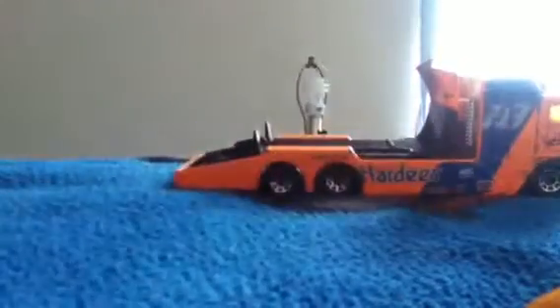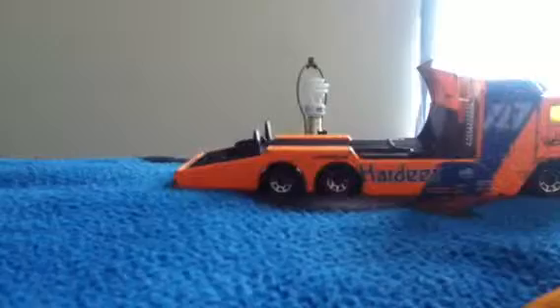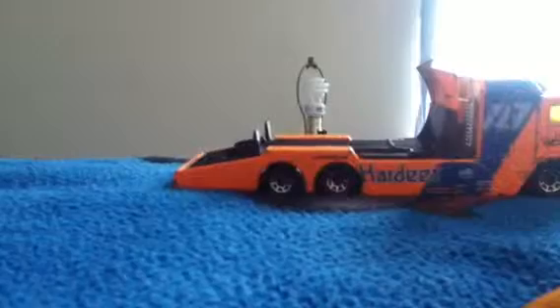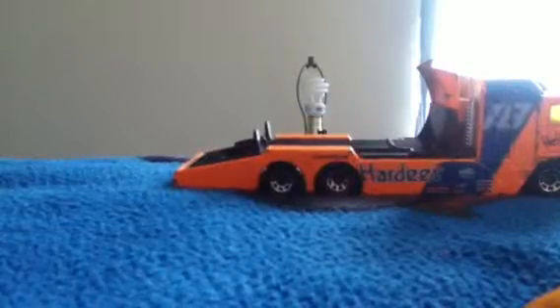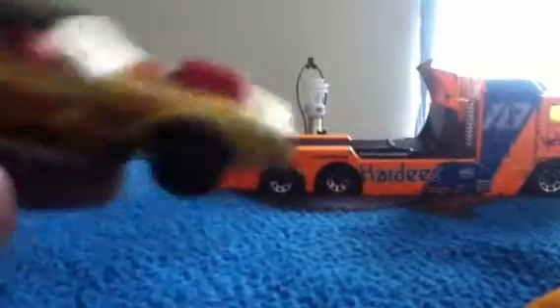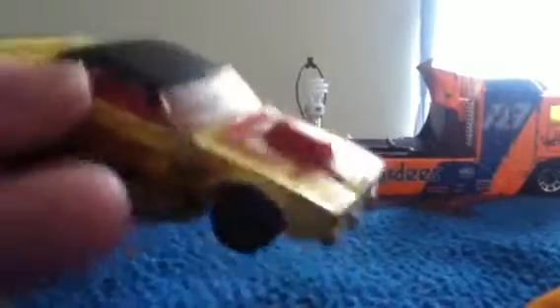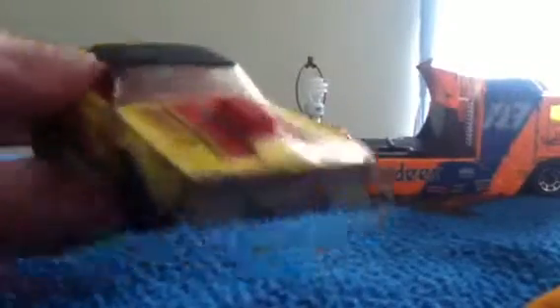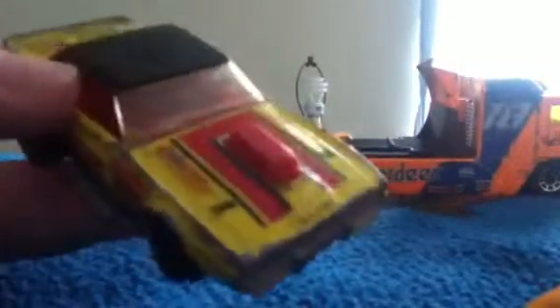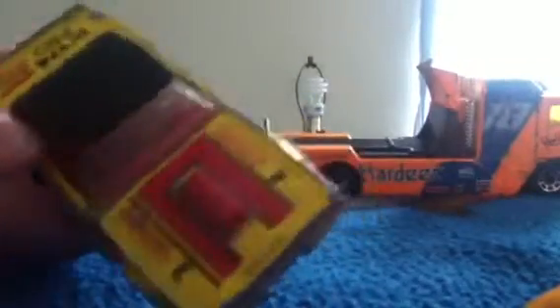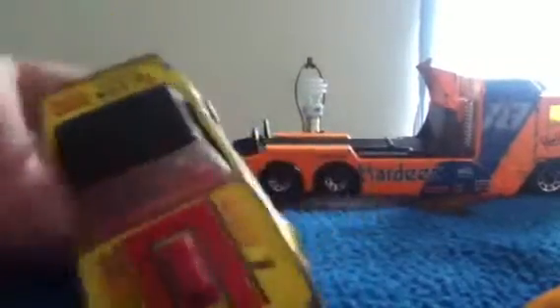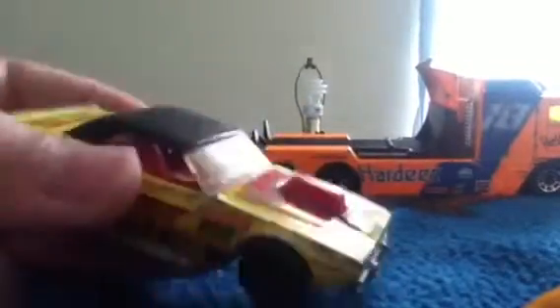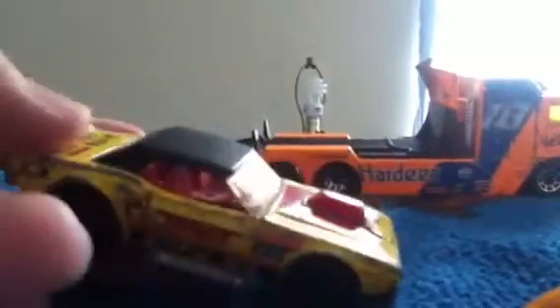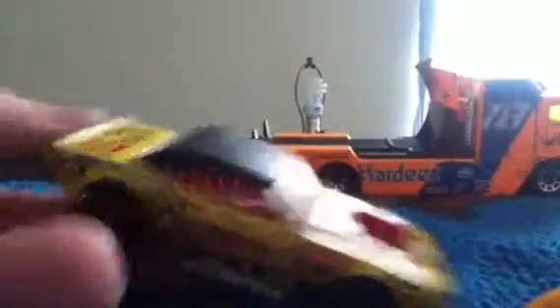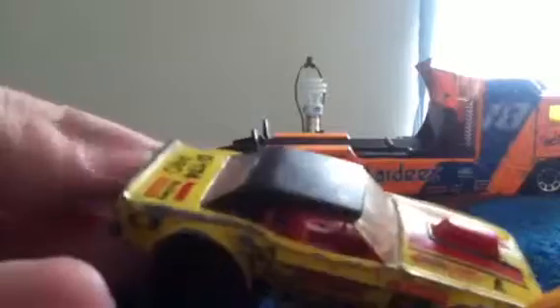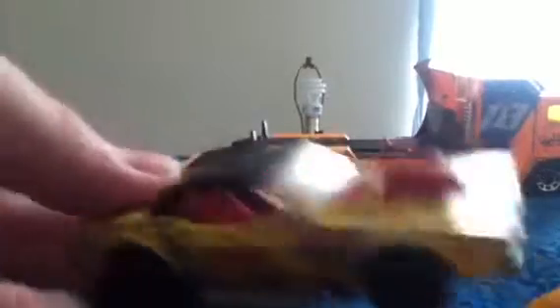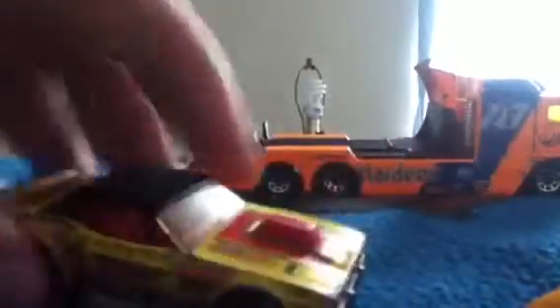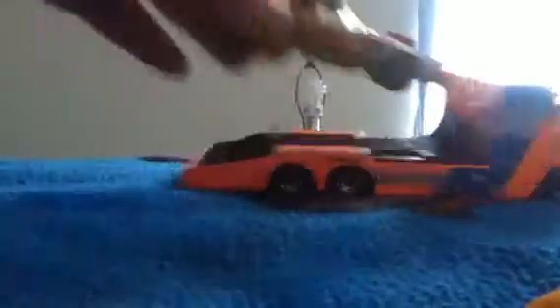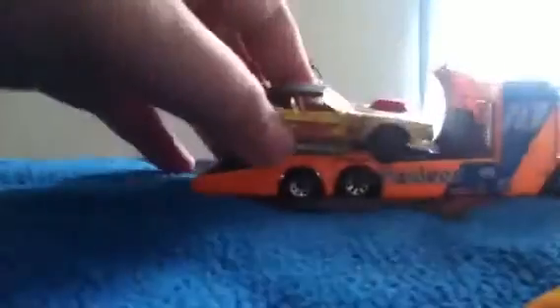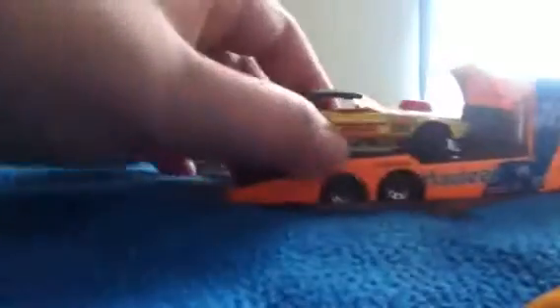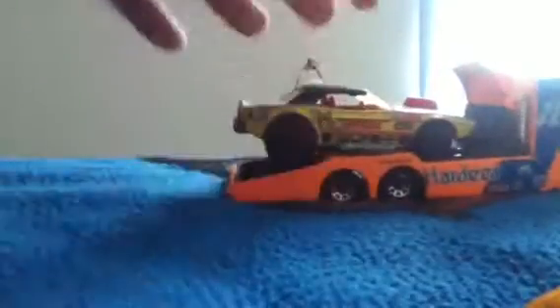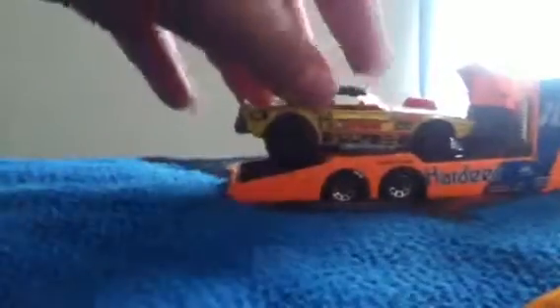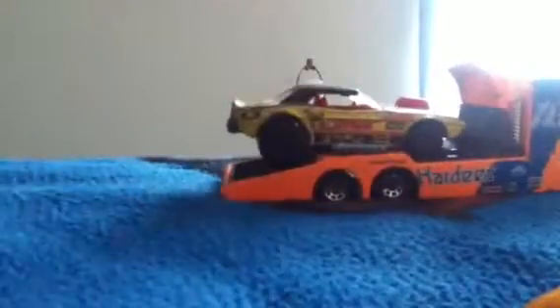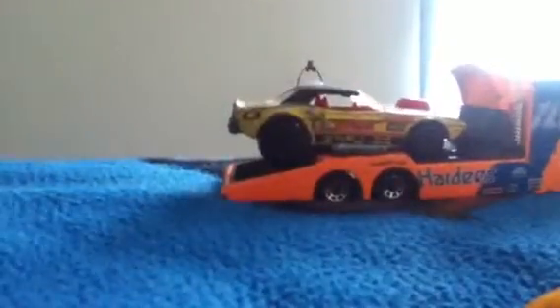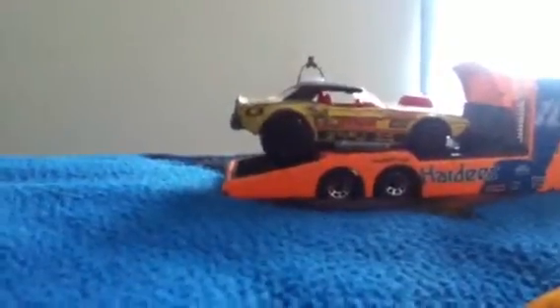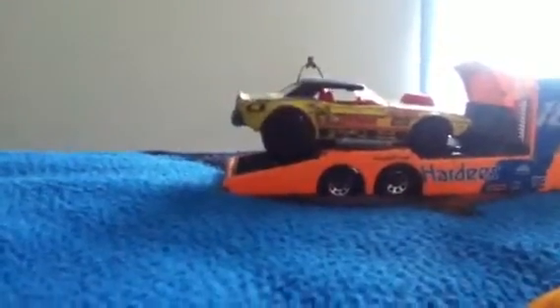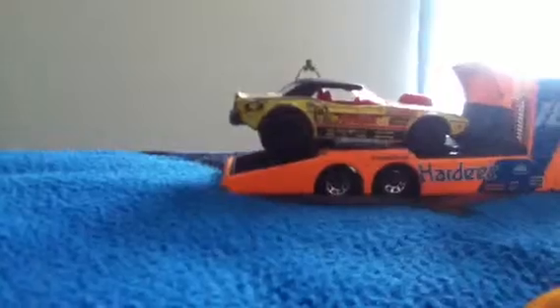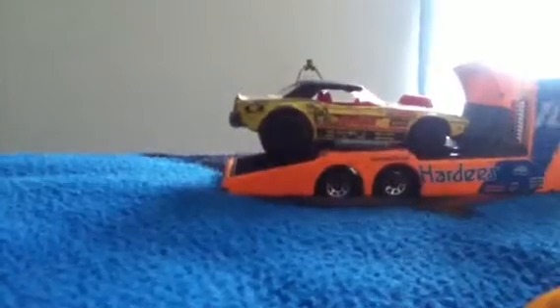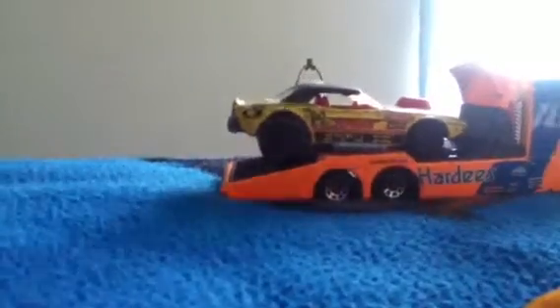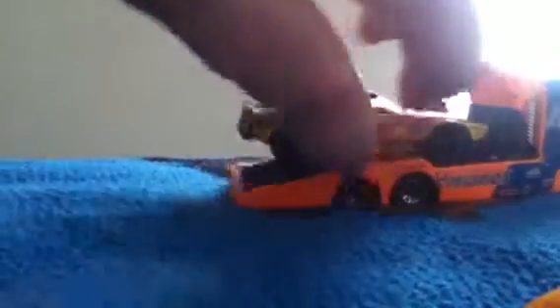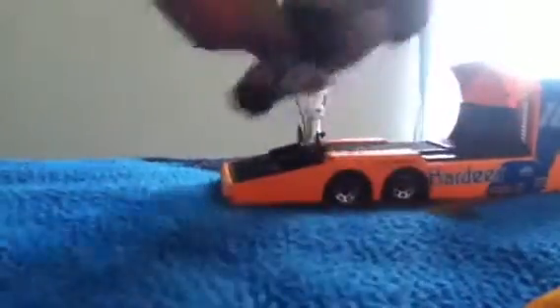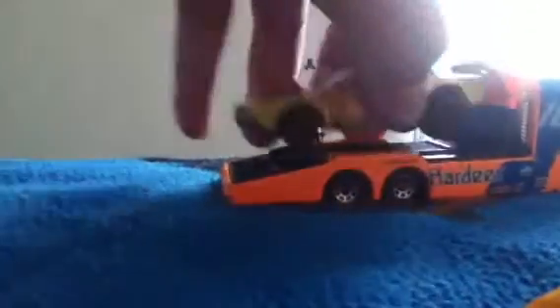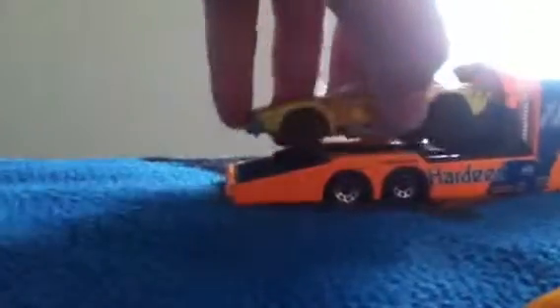The next car that could fit is this Dodge Challenger. You can put it this way, which I like, but you can also put it this way.